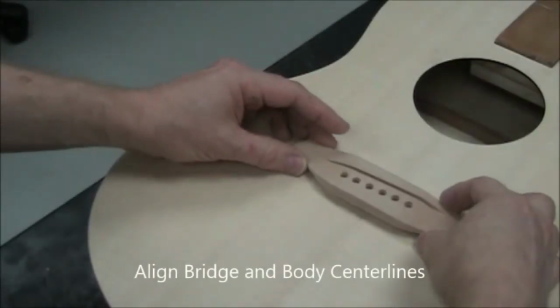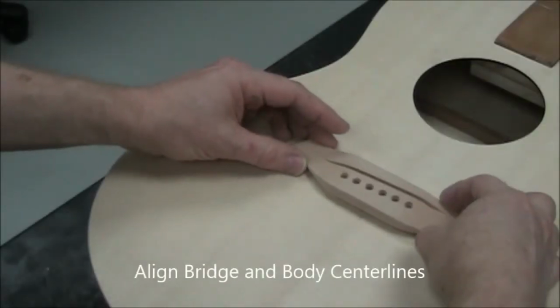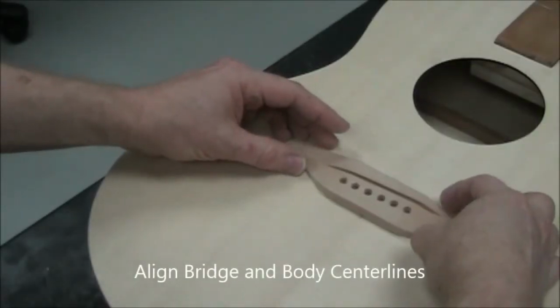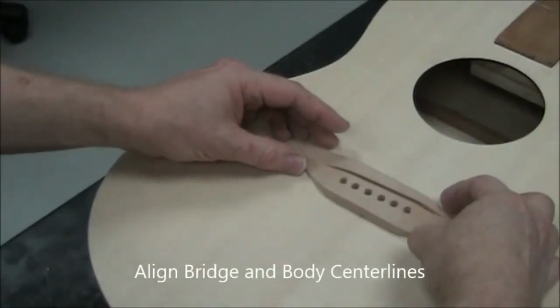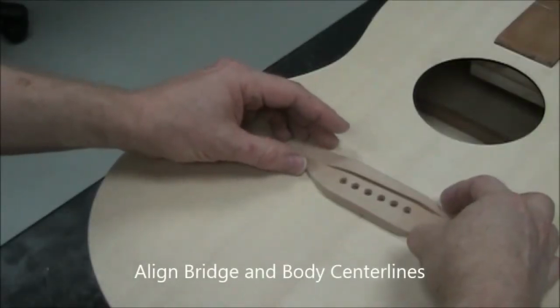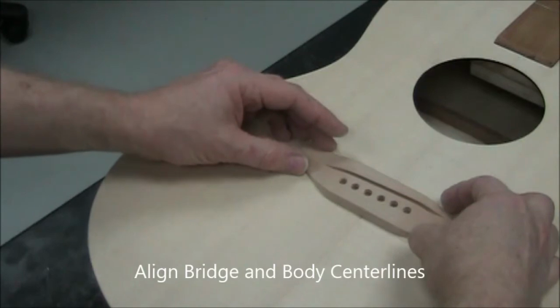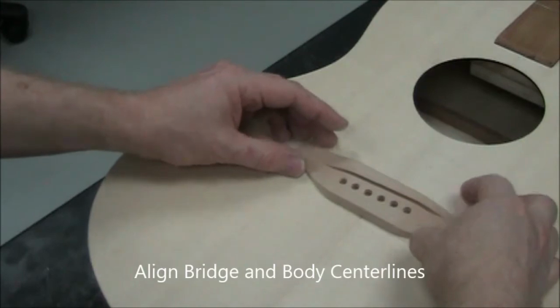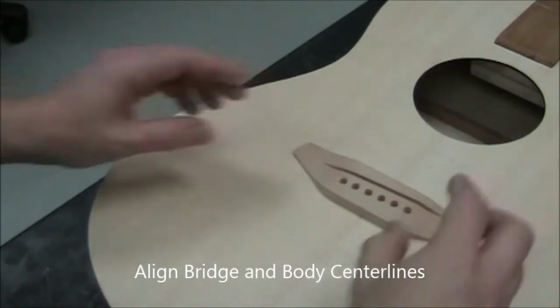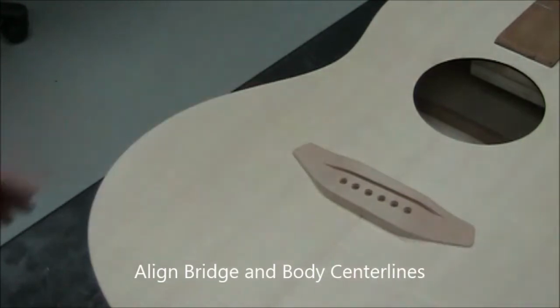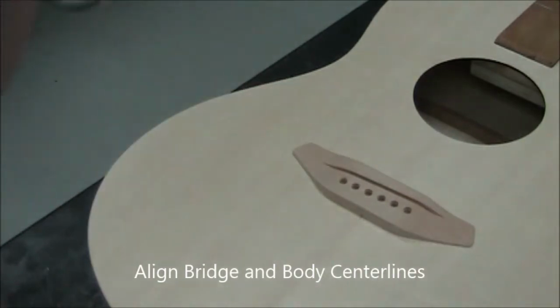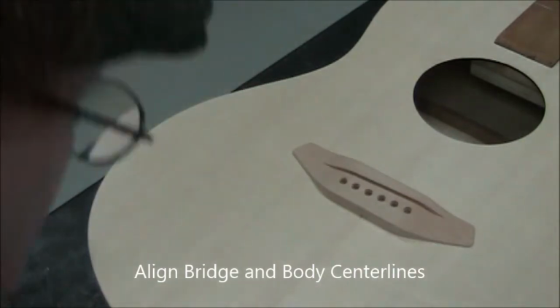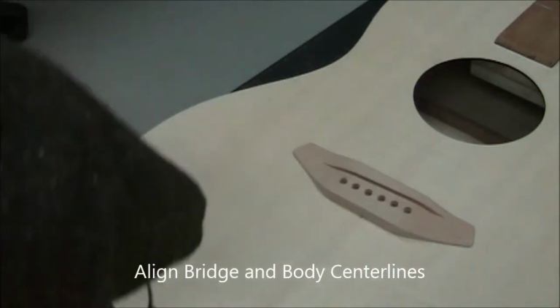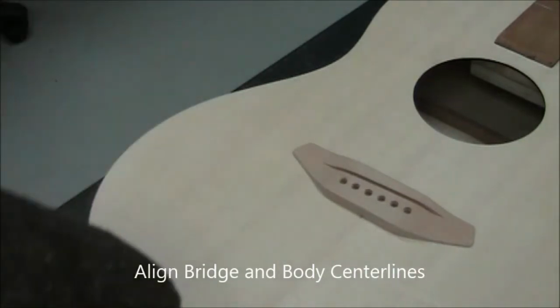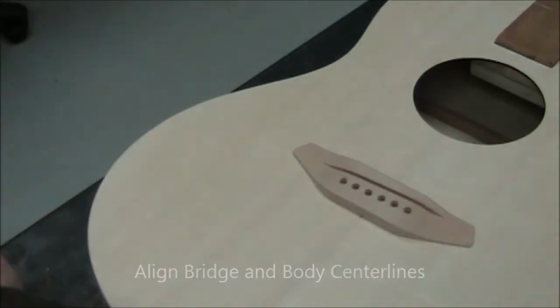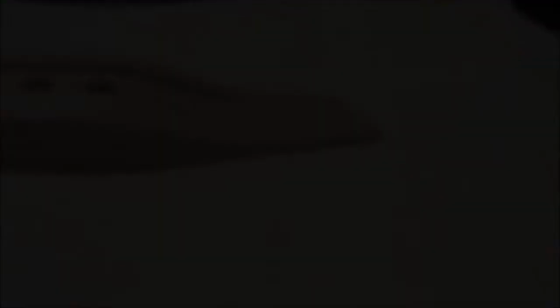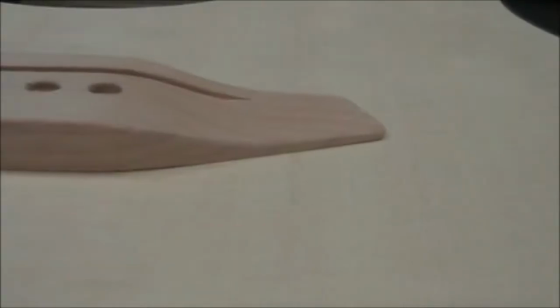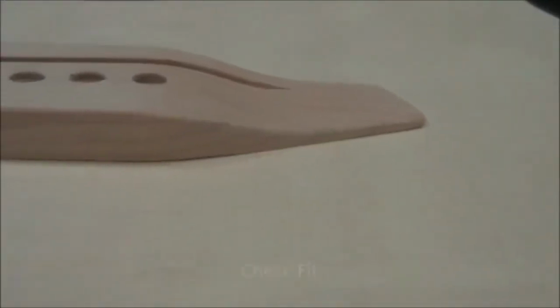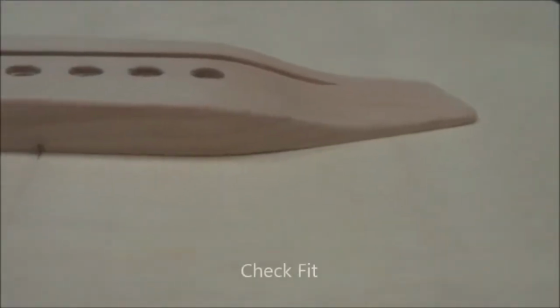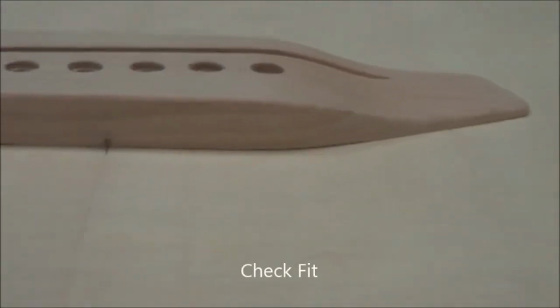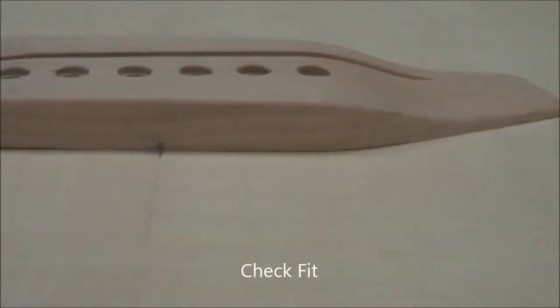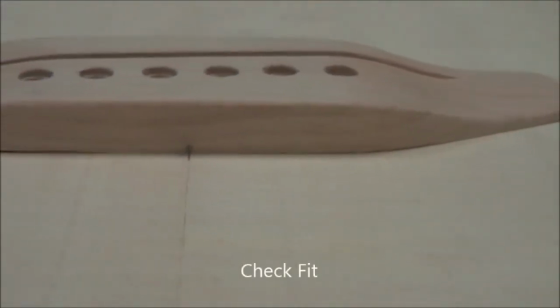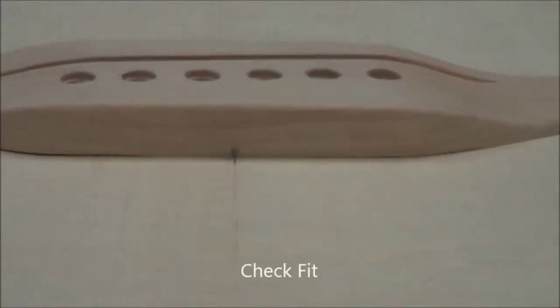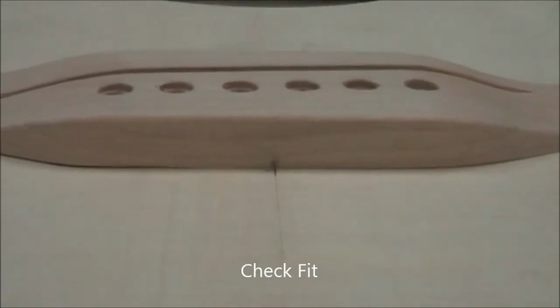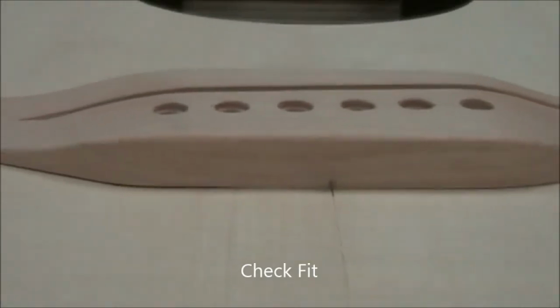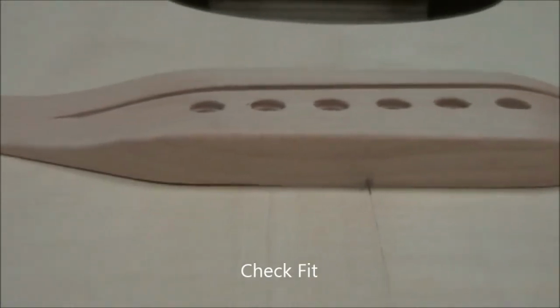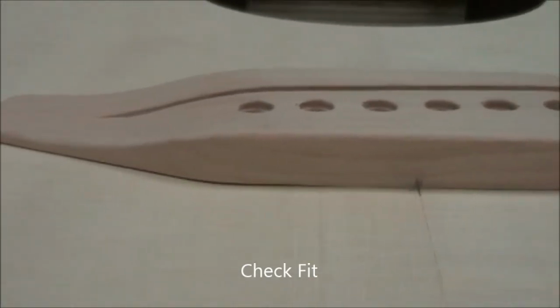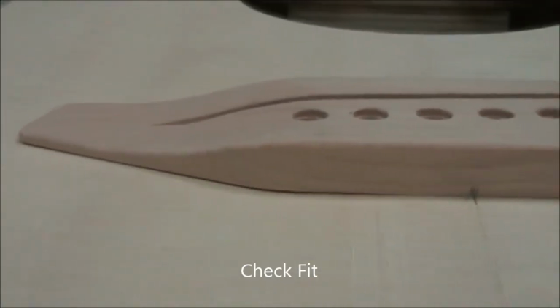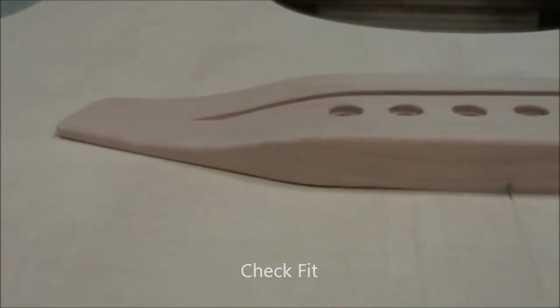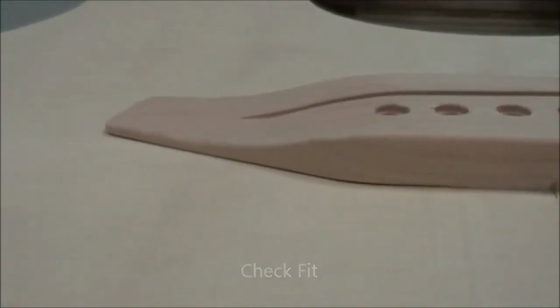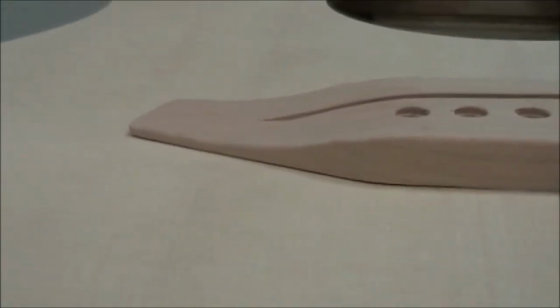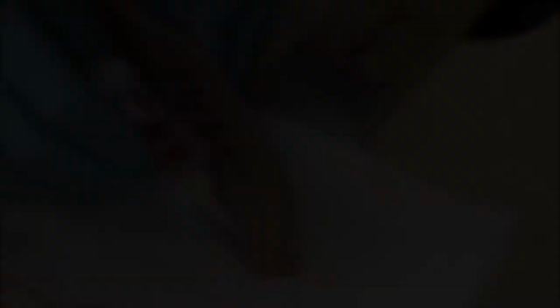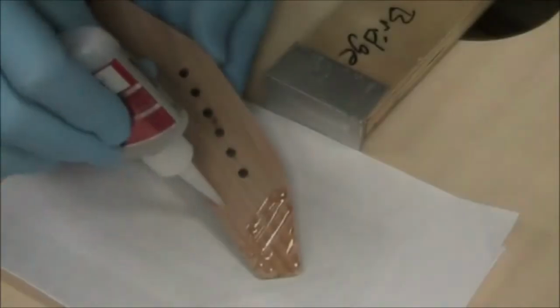Now check your bridge and body center lines and see how well they fit. You want to get within about a 32nd of an inch on those wings.